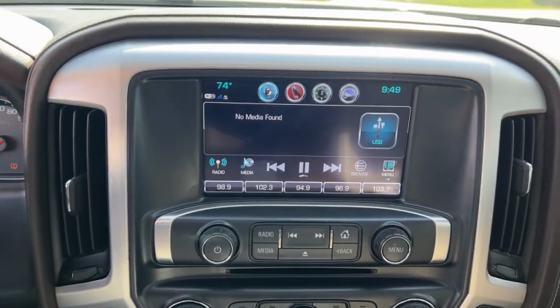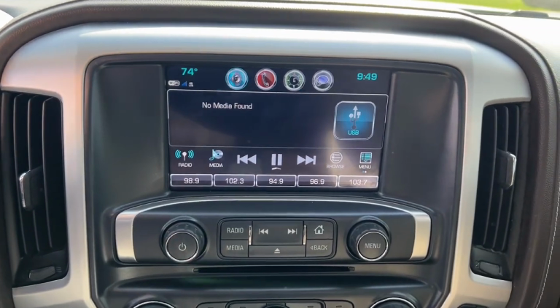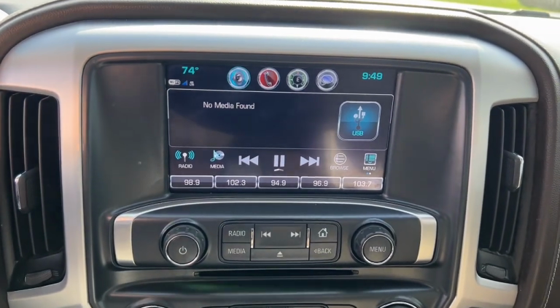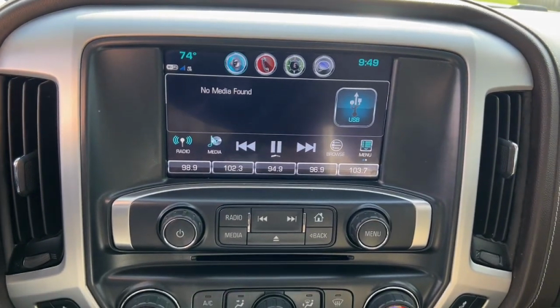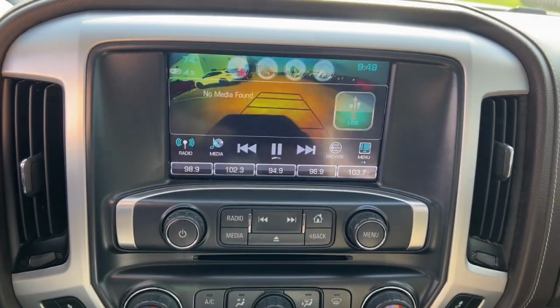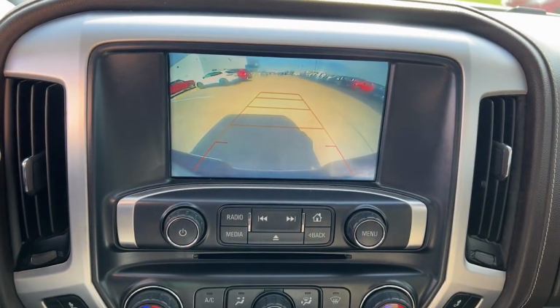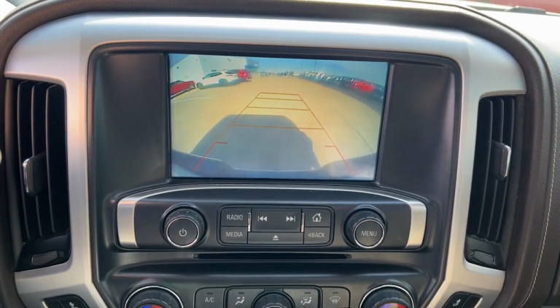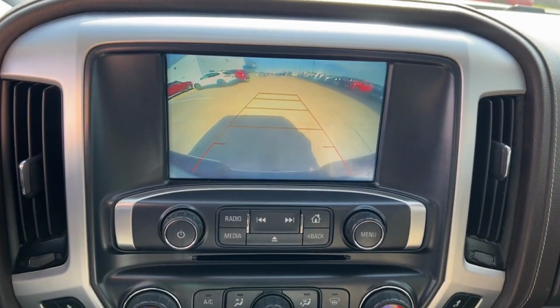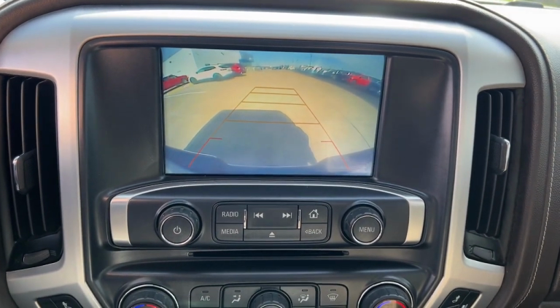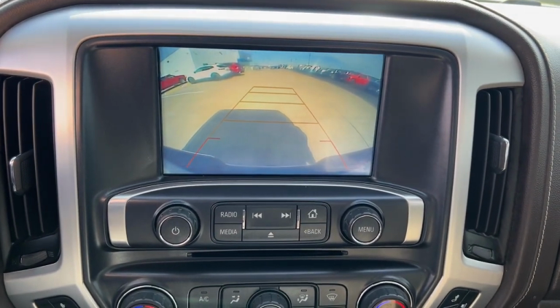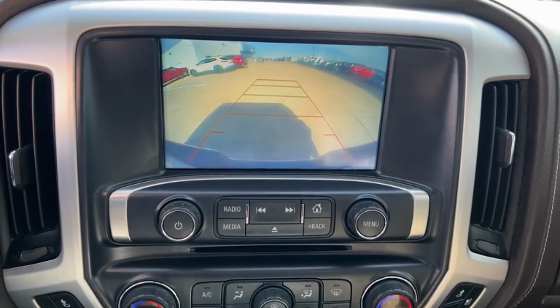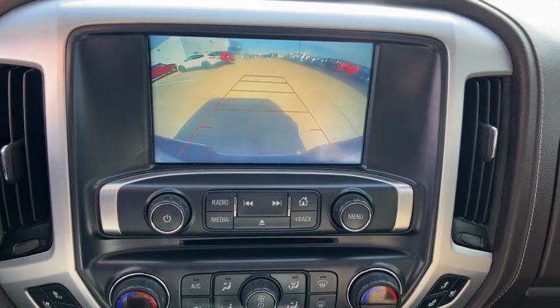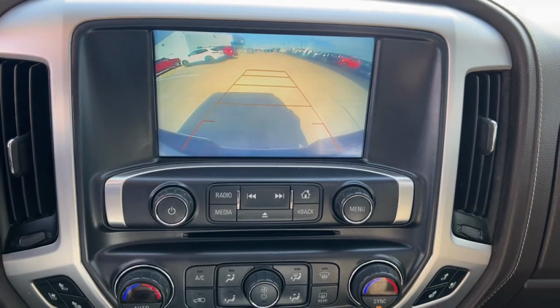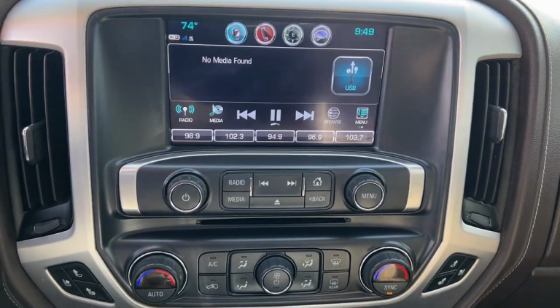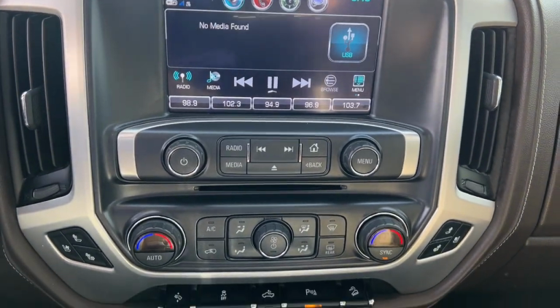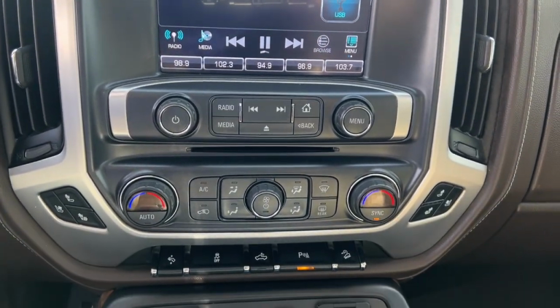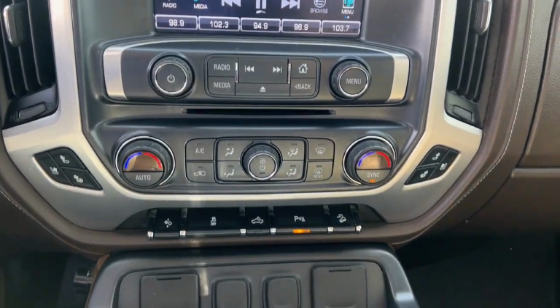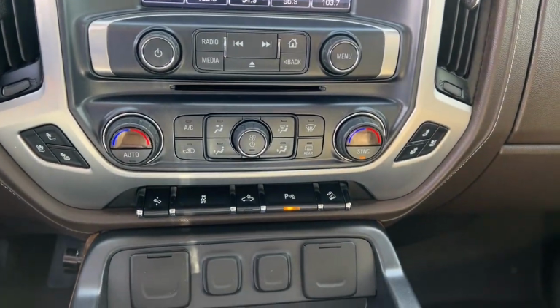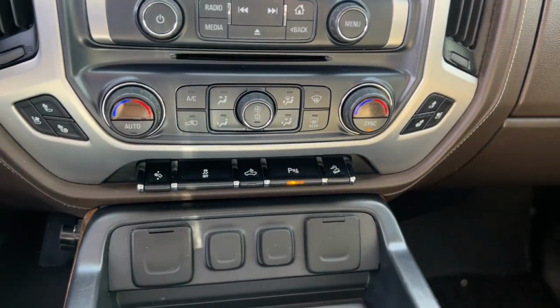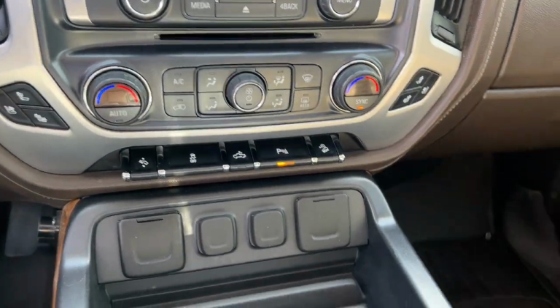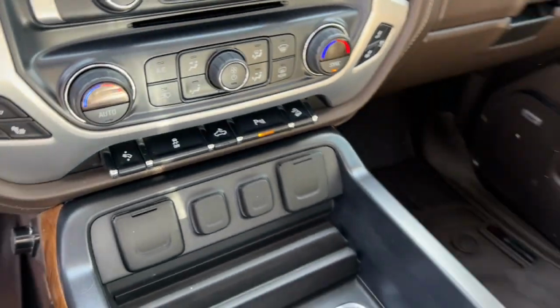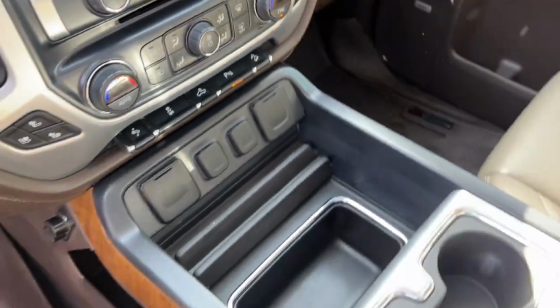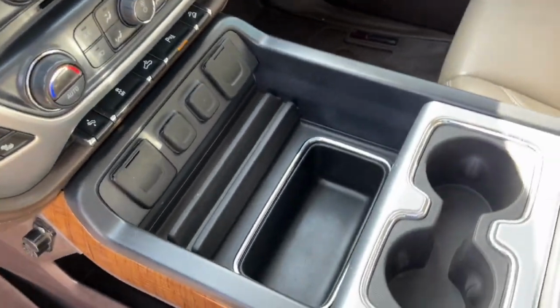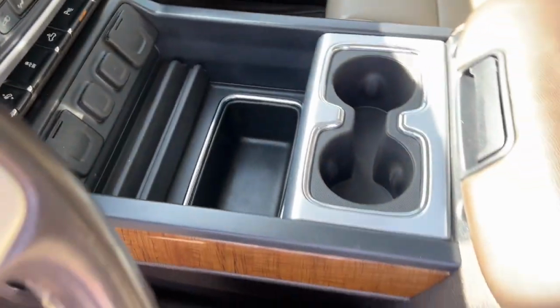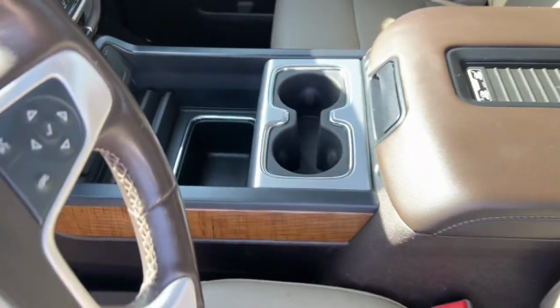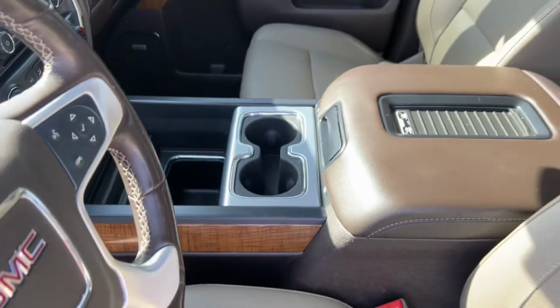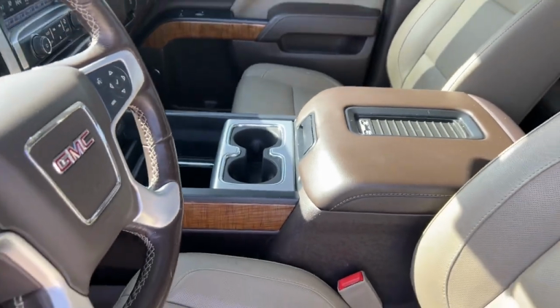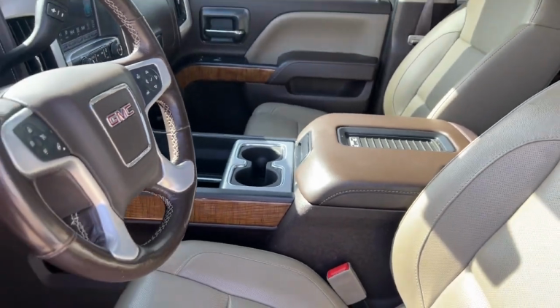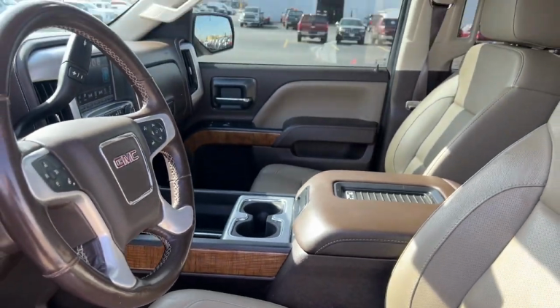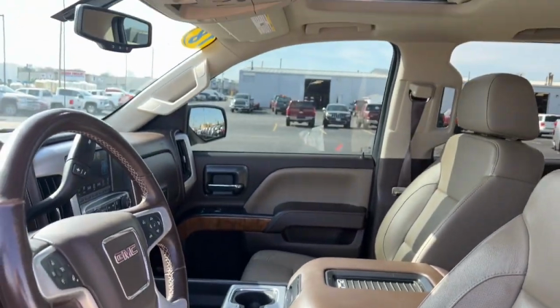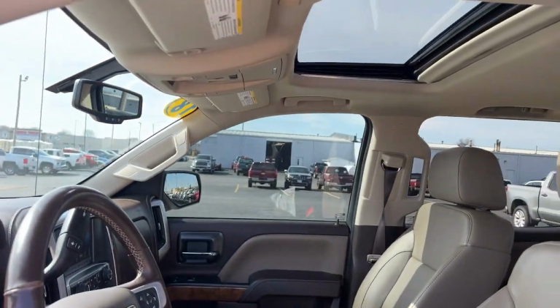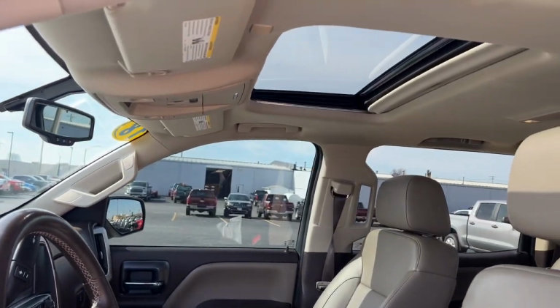Navigation system, sun/moonroof, heated driver's seat, keyless entry, satellite radio, premium sound system, backup camera, four-wheel drive, power passenger seat, heated mirrors.